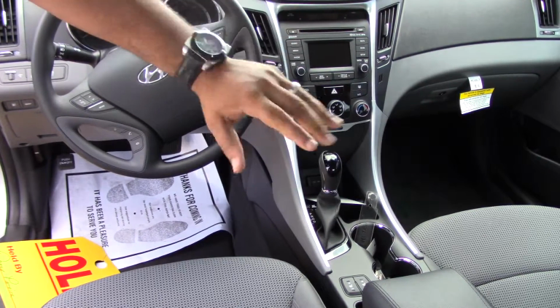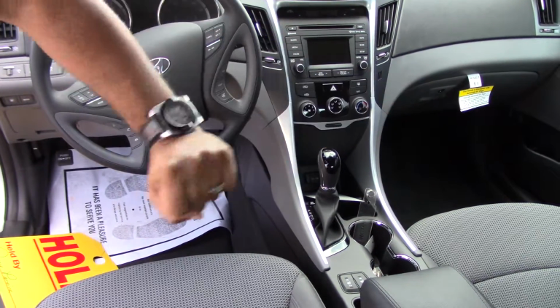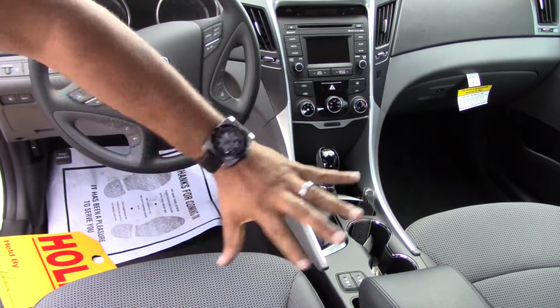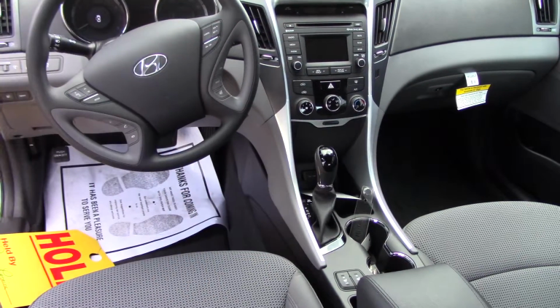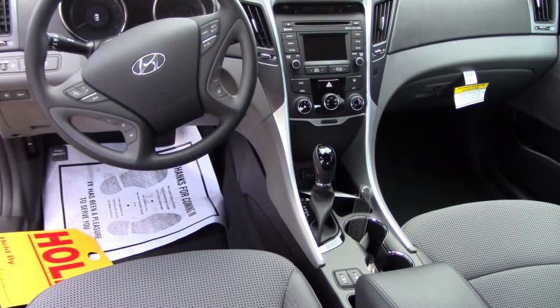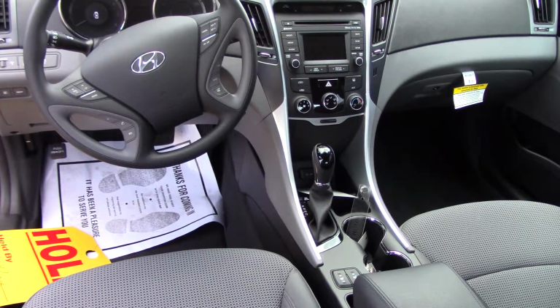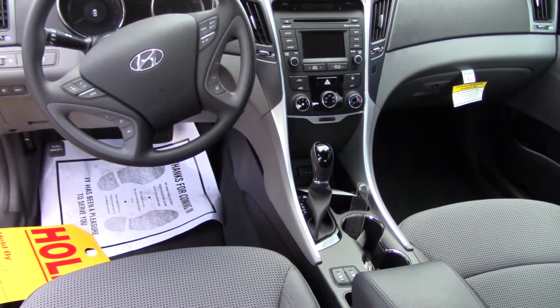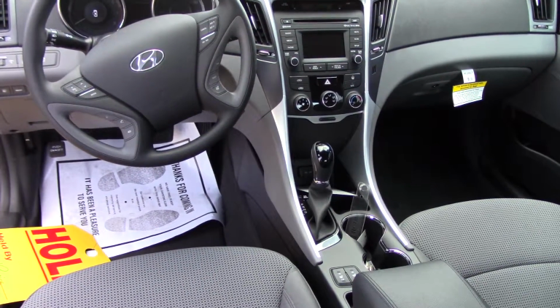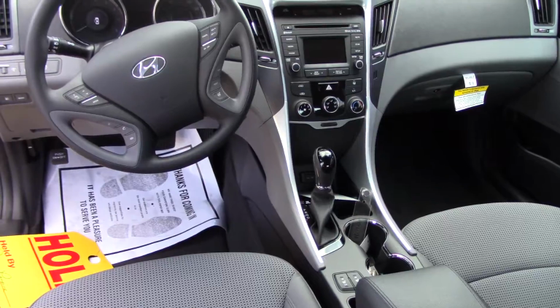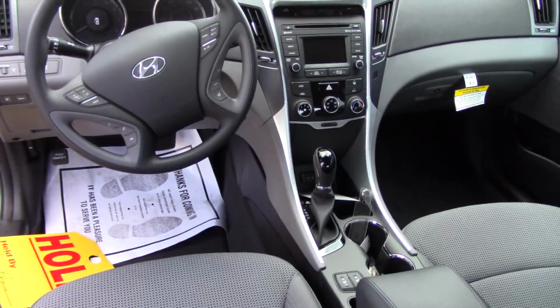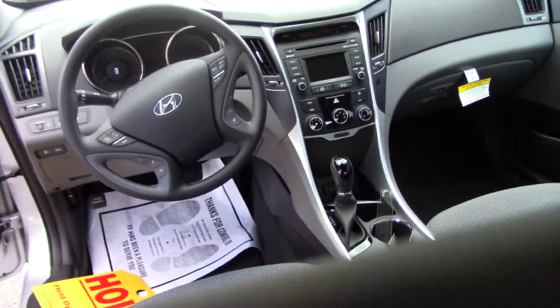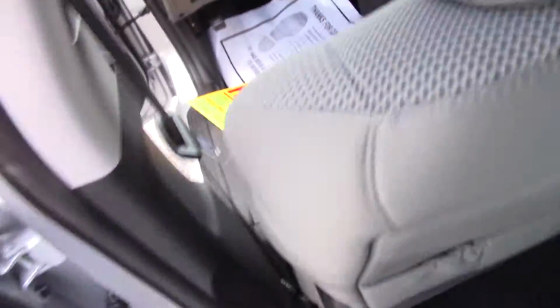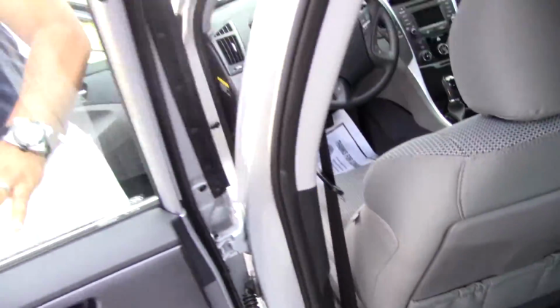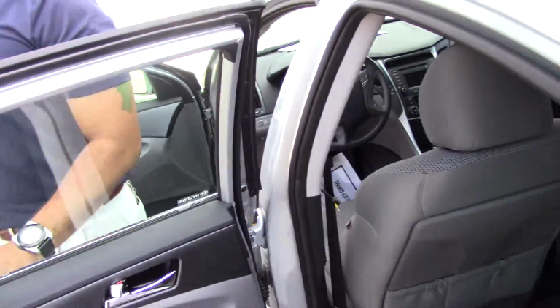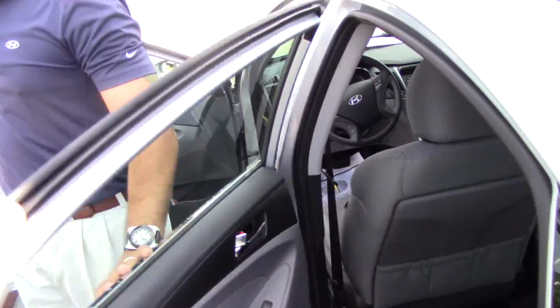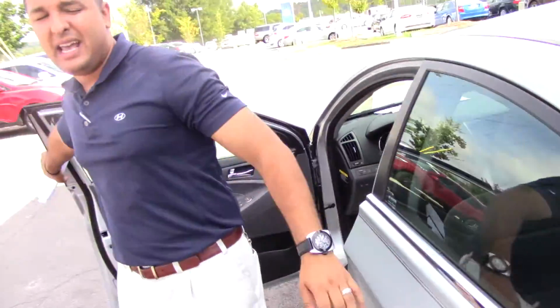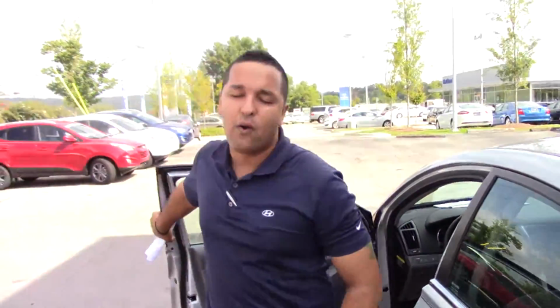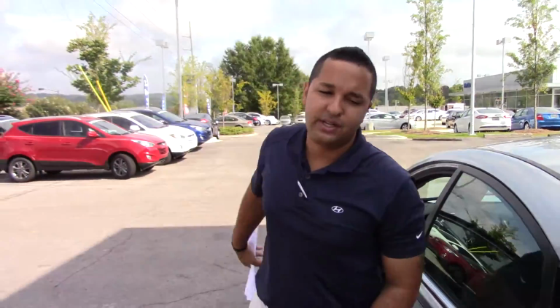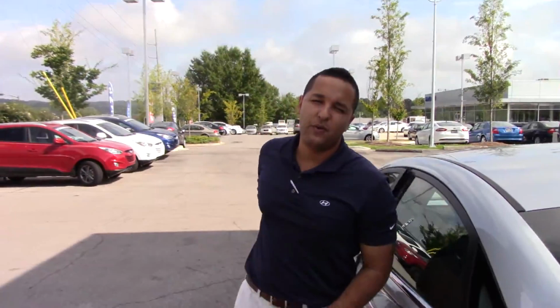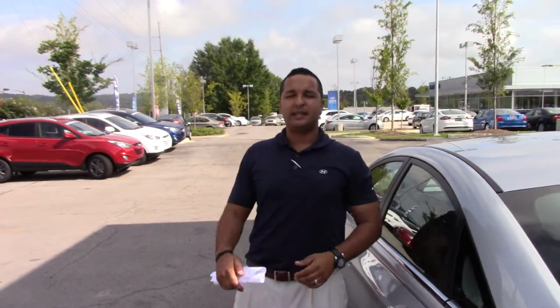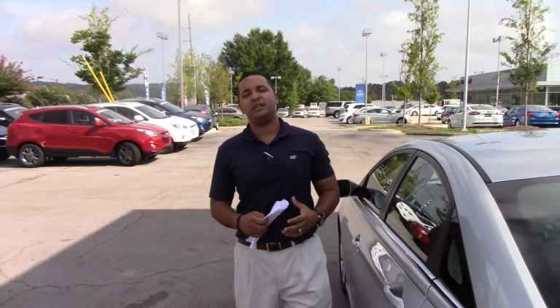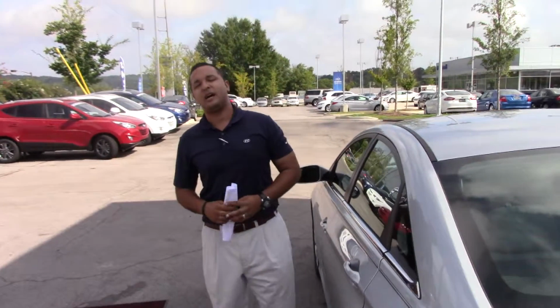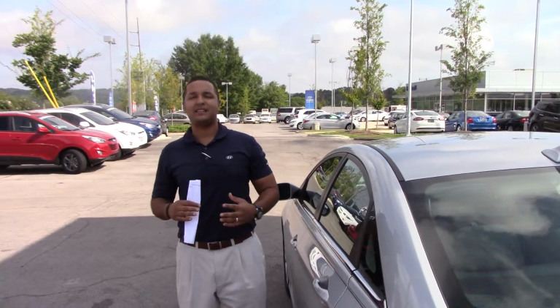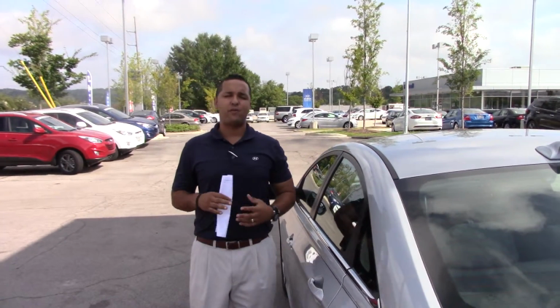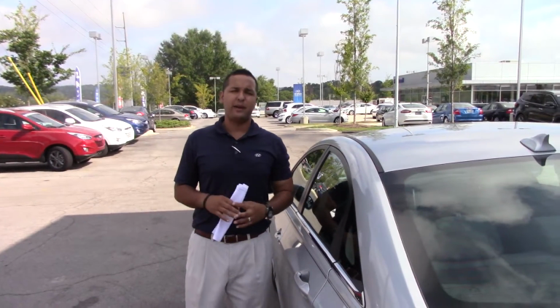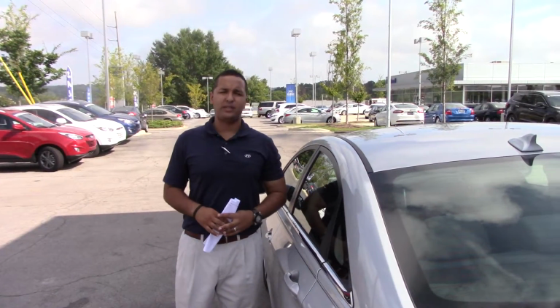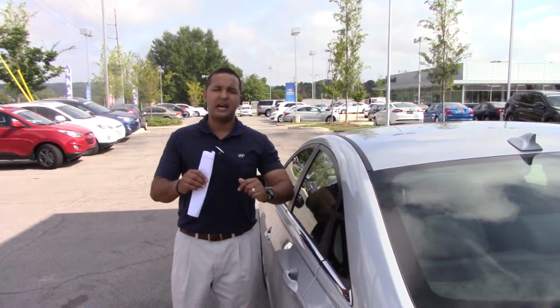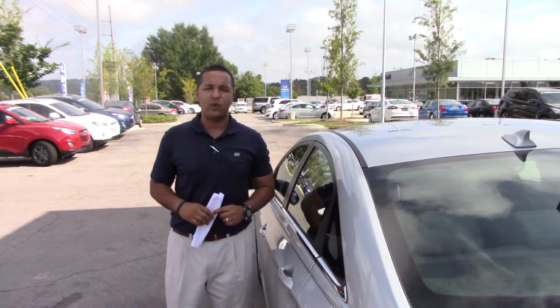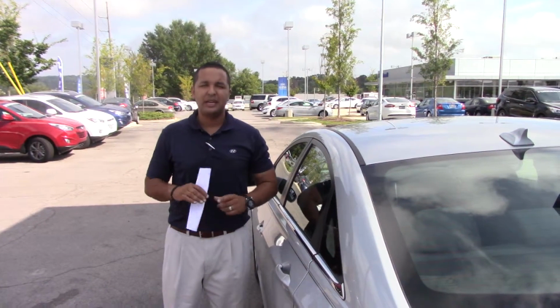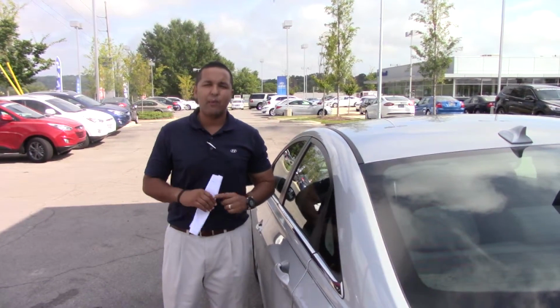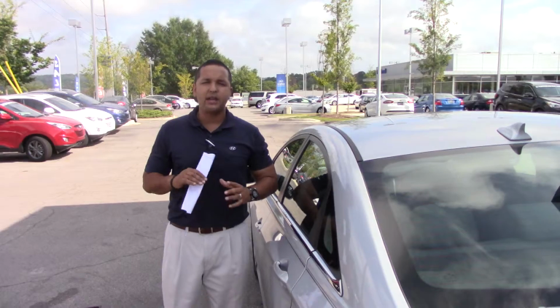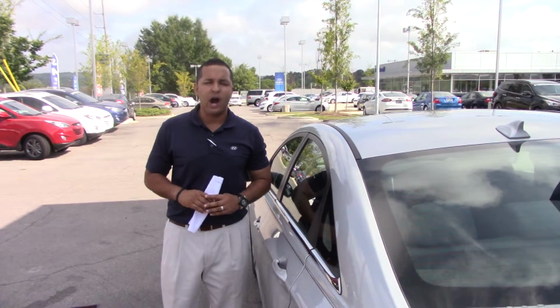Right here you have heated seats on both front seats, and that's going to help you in the winter time. The best part about this vehicle, Ms. Lindsey, is our warranty. You will get 10 years, 100,000 miles of America's best warranty — that's Hyundai's warranty.